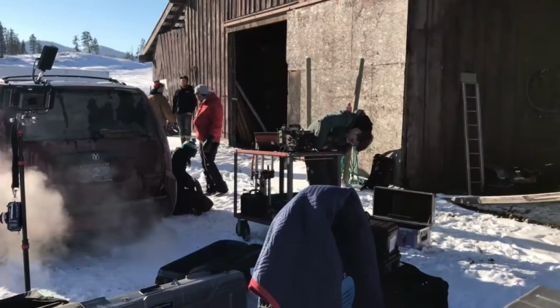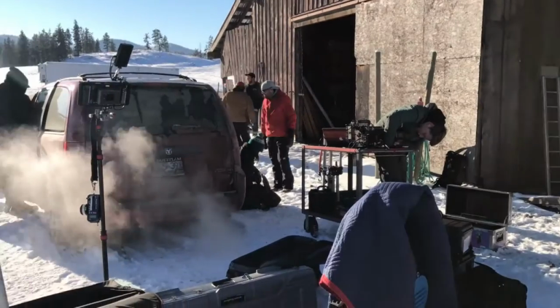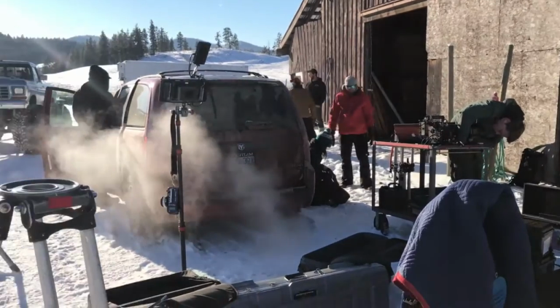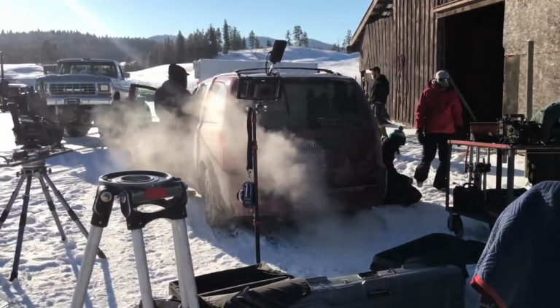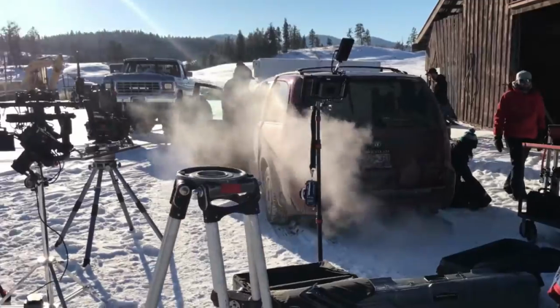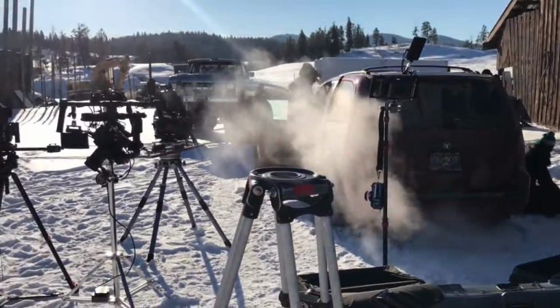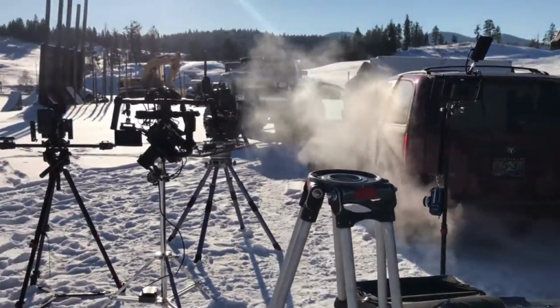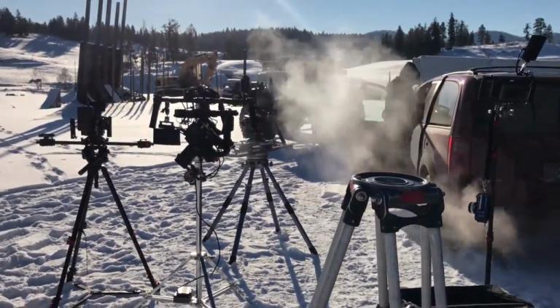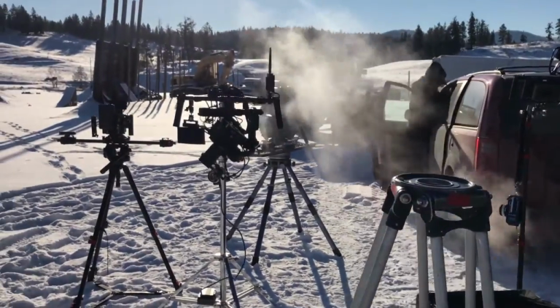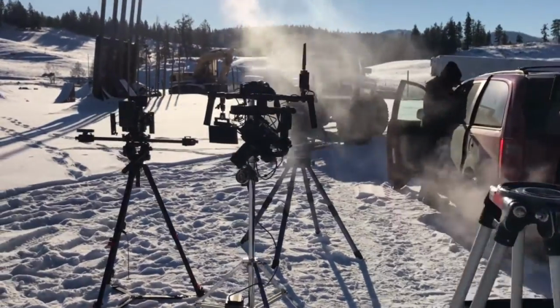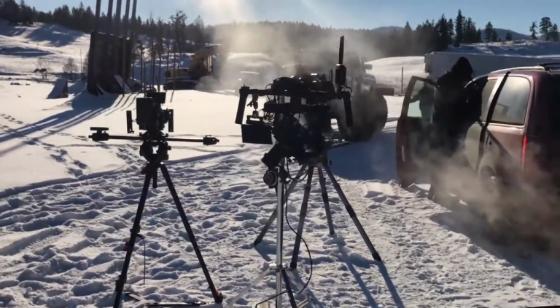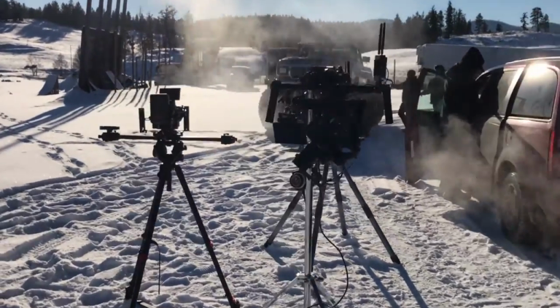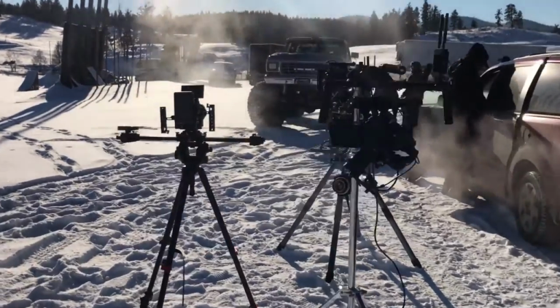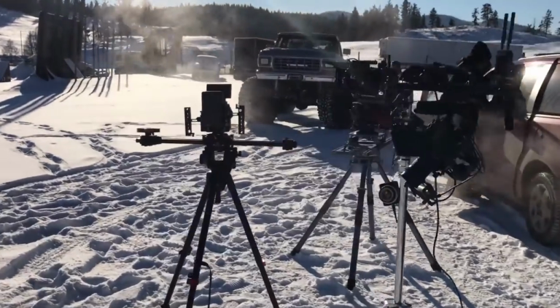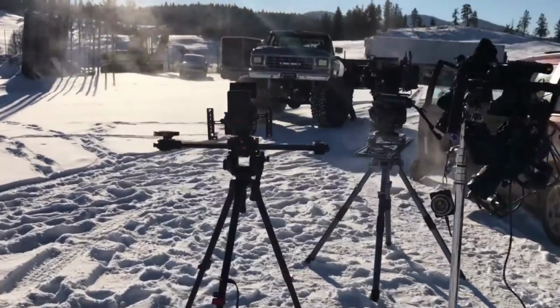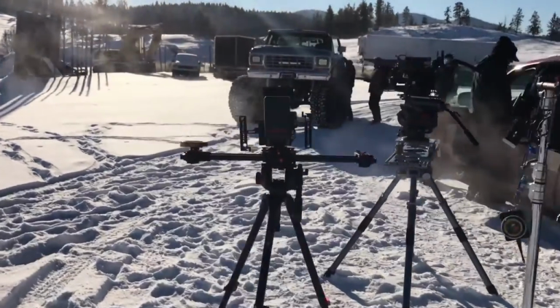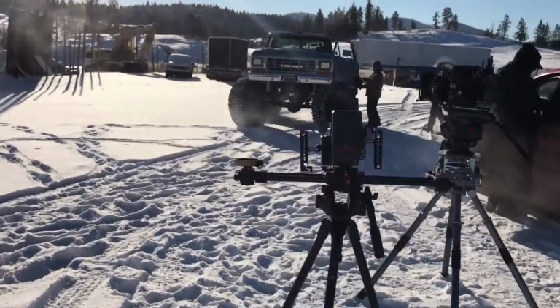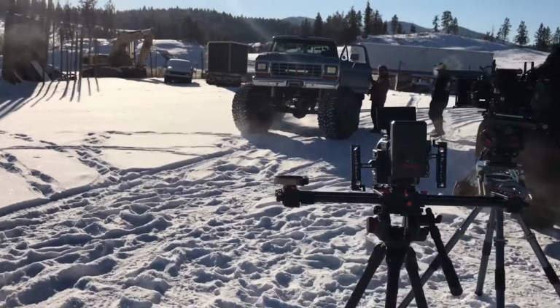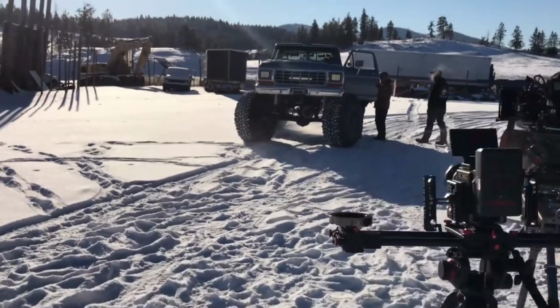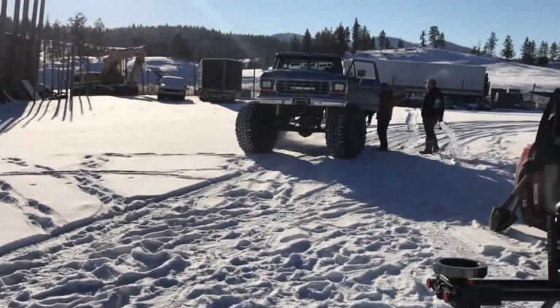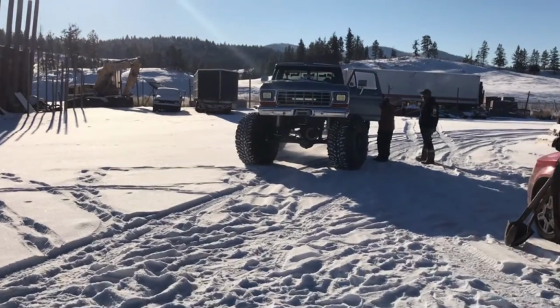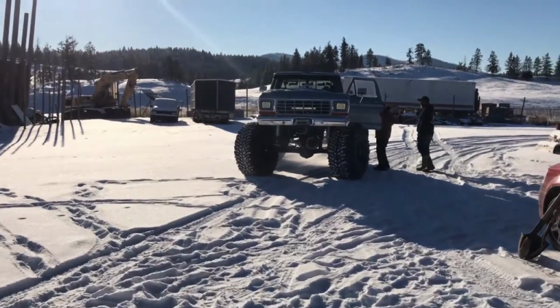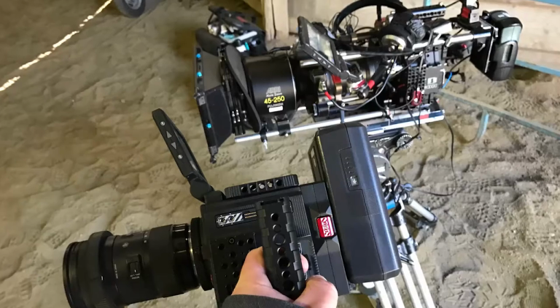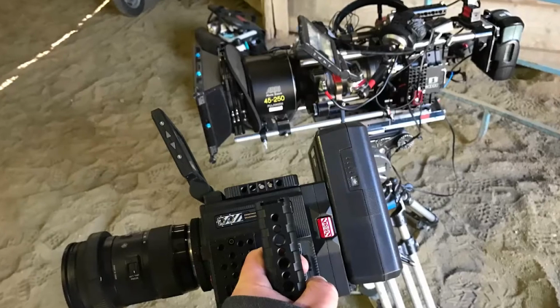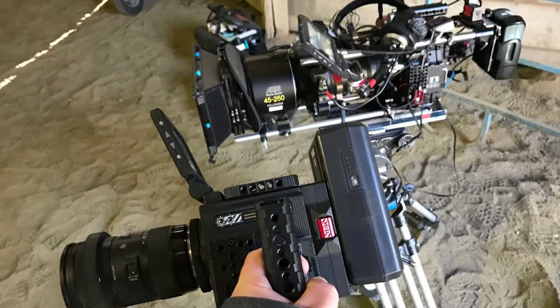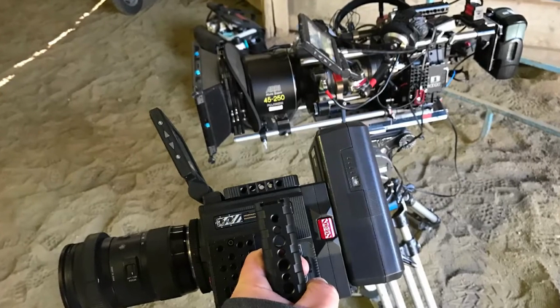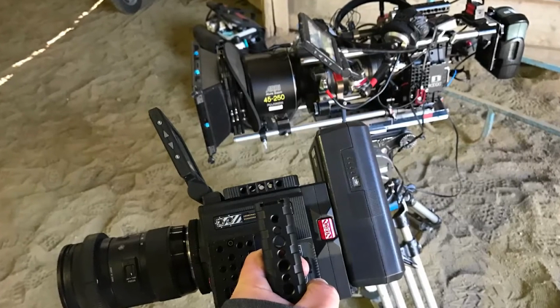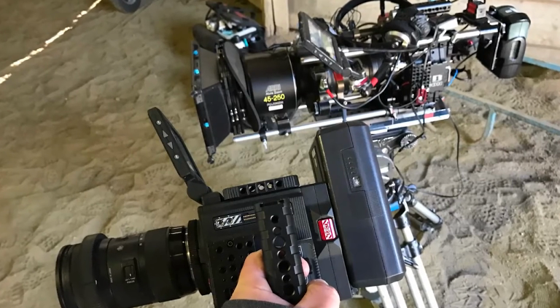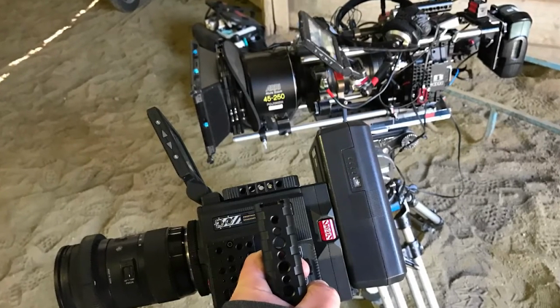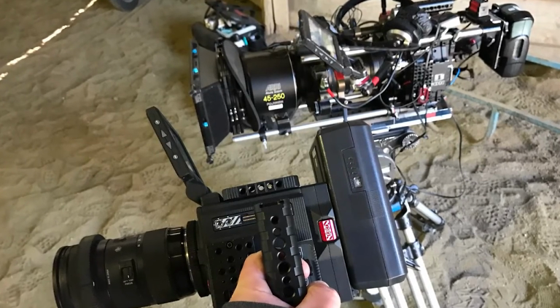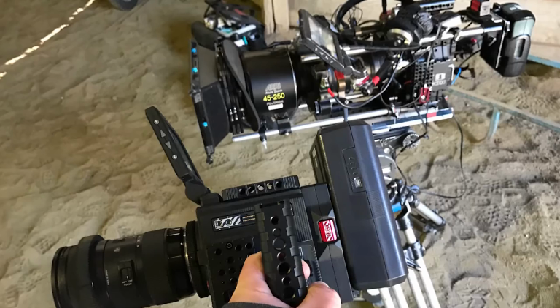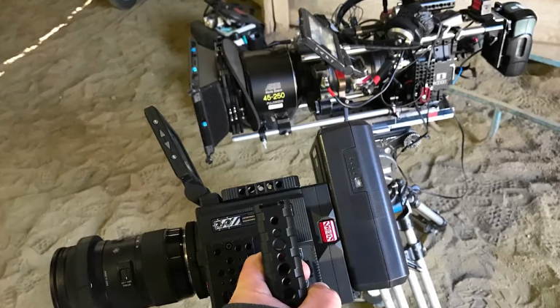We were recently on set shooting a commercial for a new client. I was able to take this off from my slider and go directly handheld in seconds. It's so fast and makes my job so much easier.